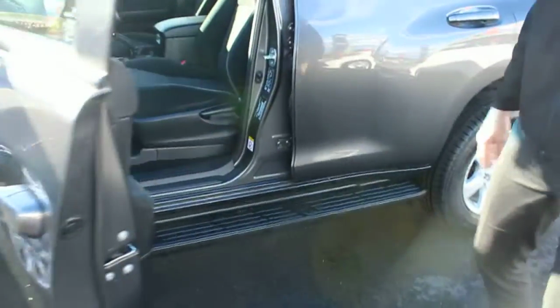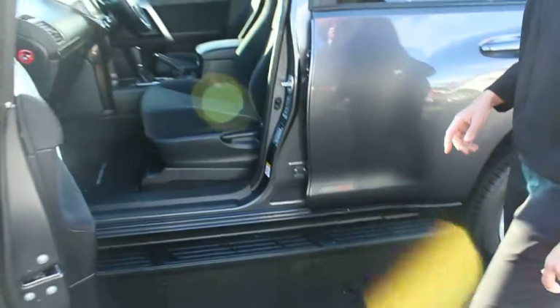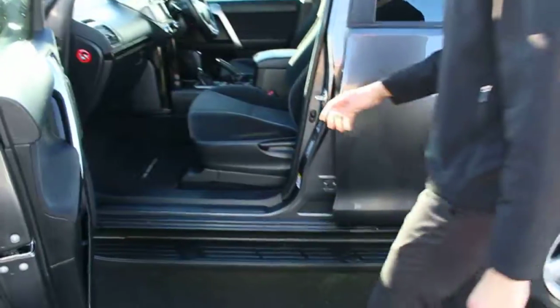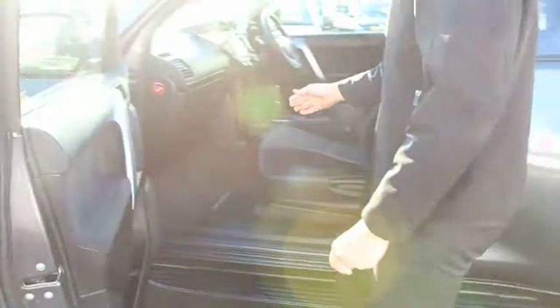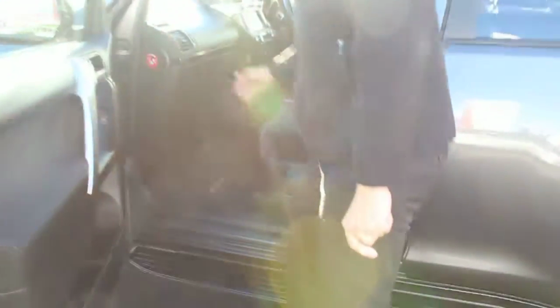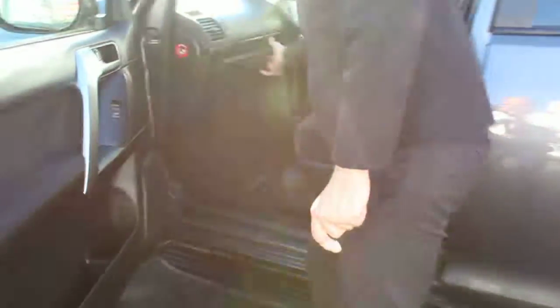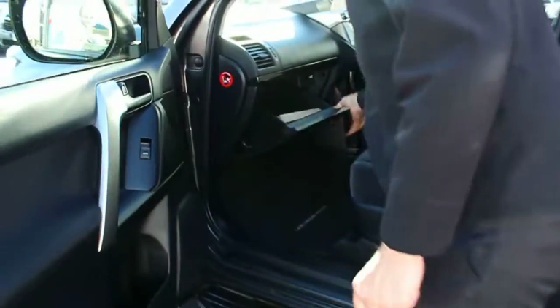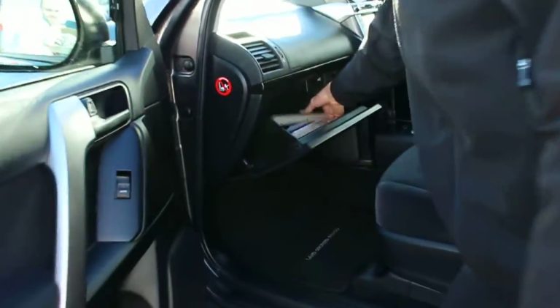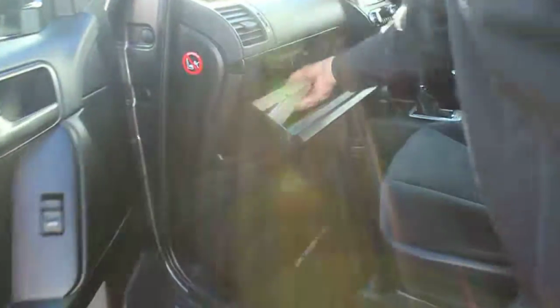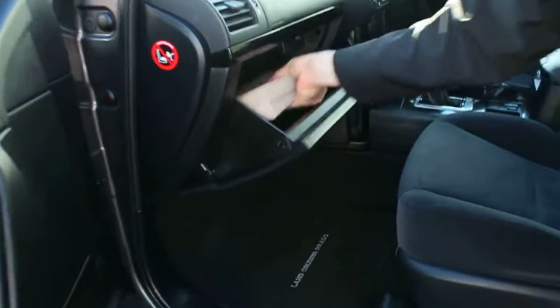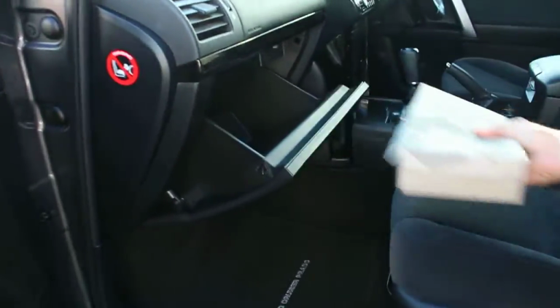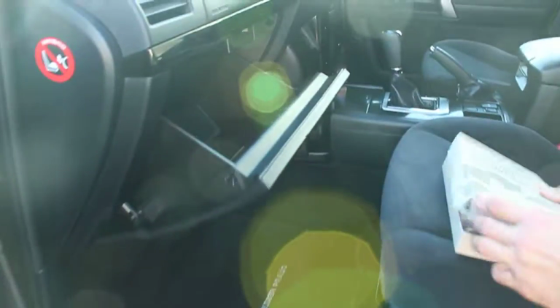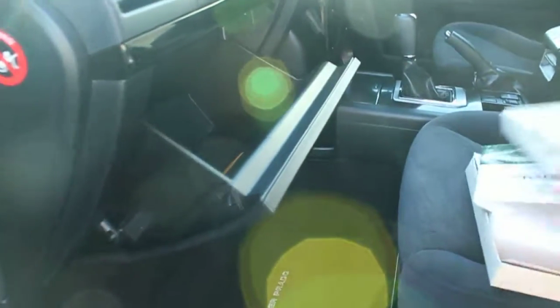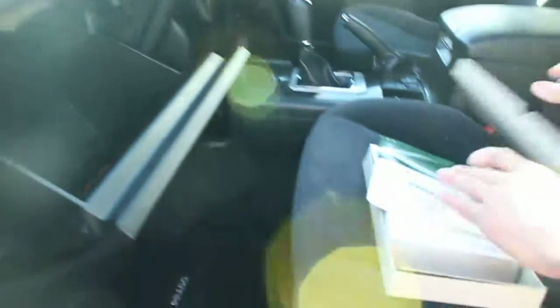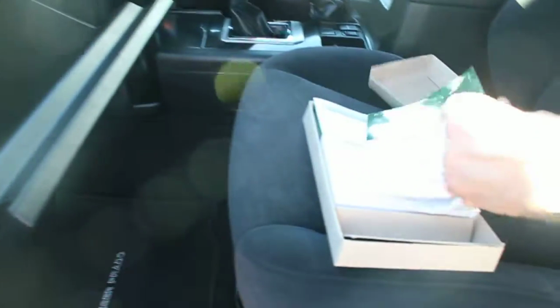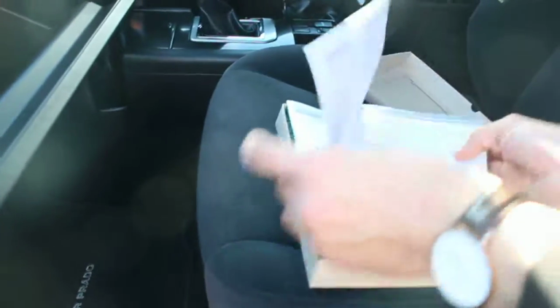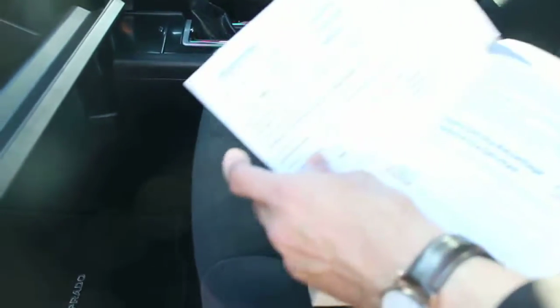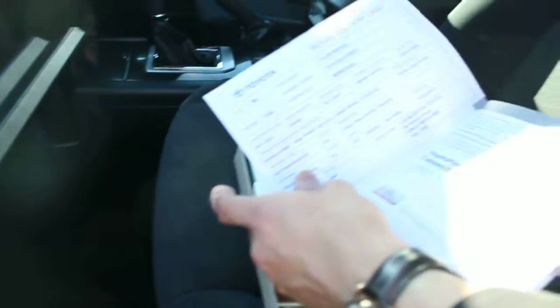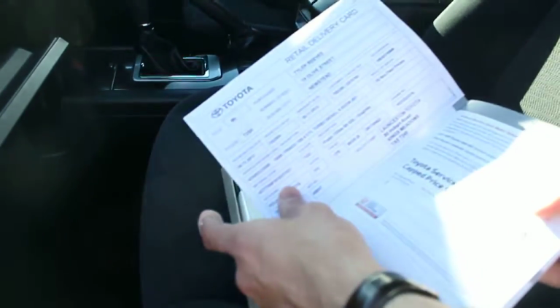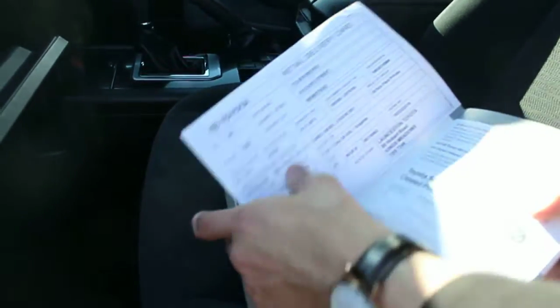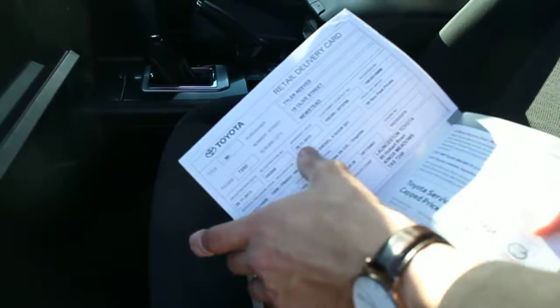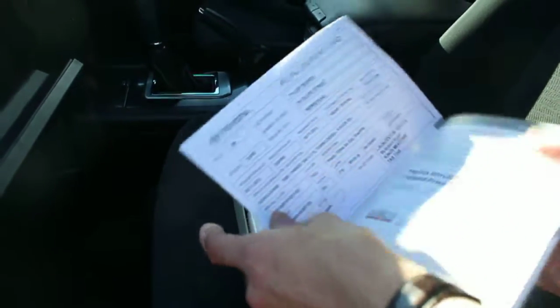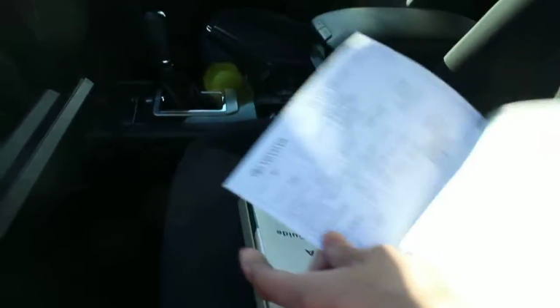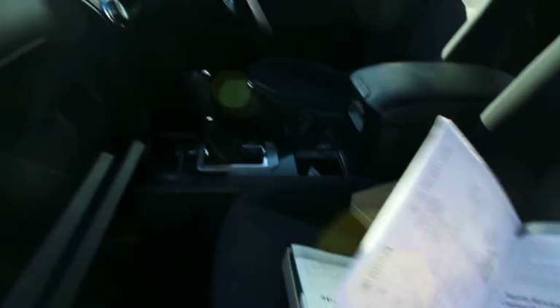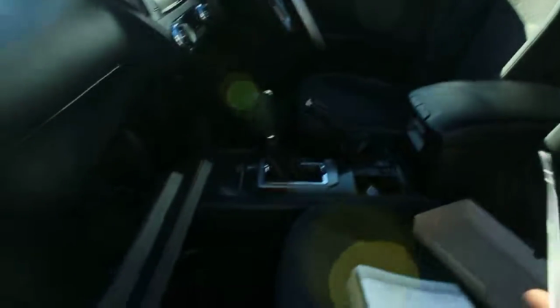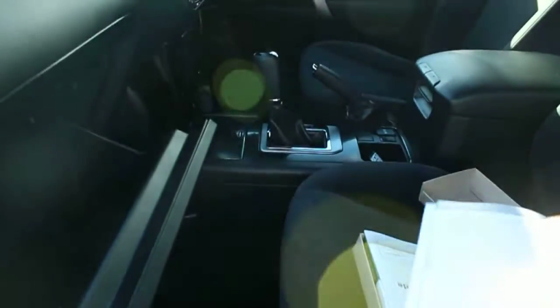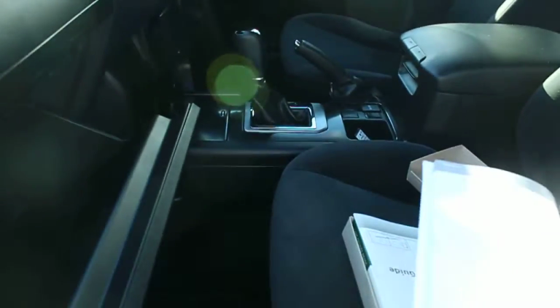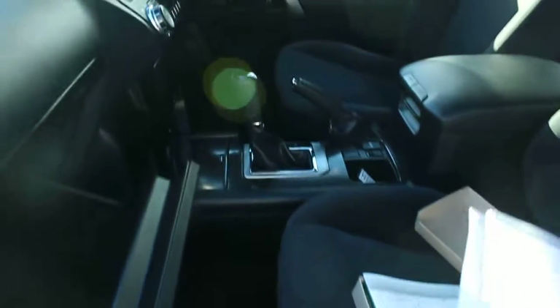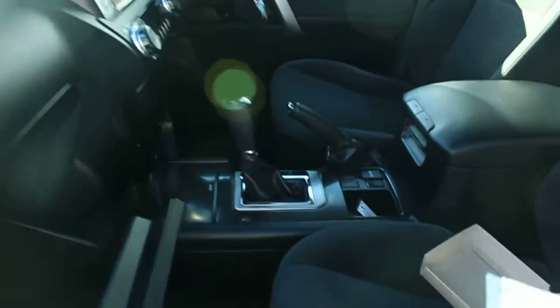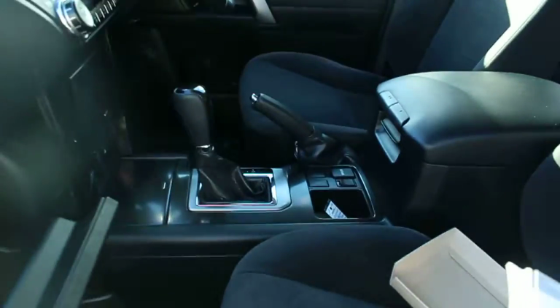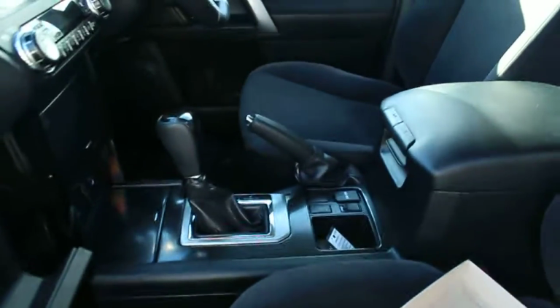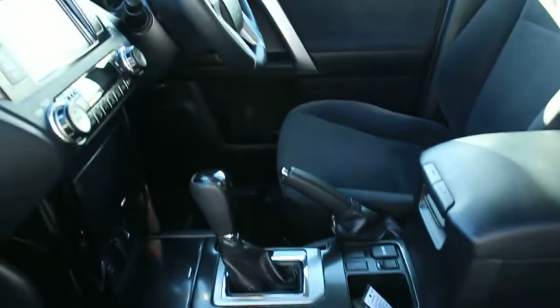Coming into the passenger side, you've still got all your owner's manual and service book here. Like I said, it was a locally owned vehicle — bought from here — with full service history all the way through, which is great.